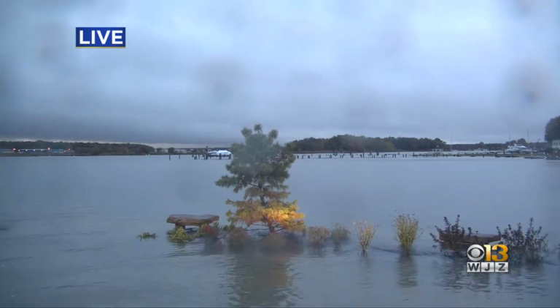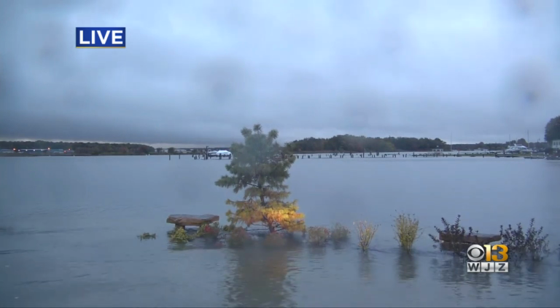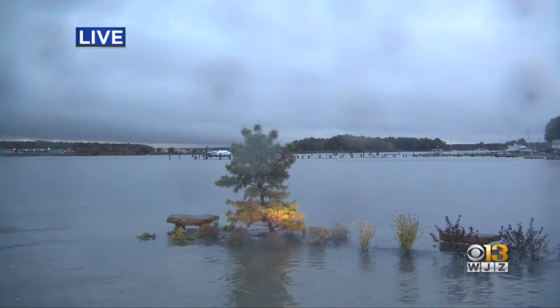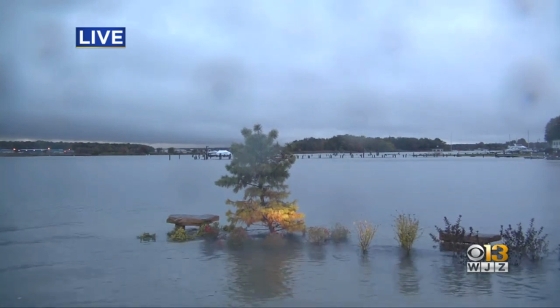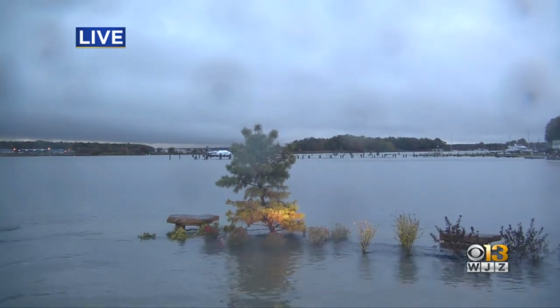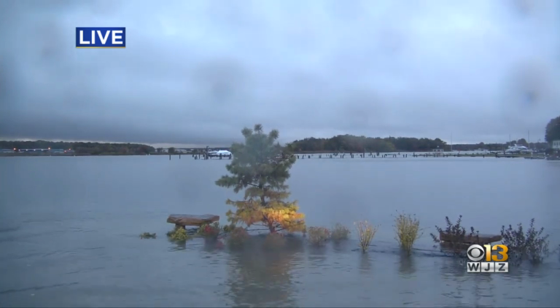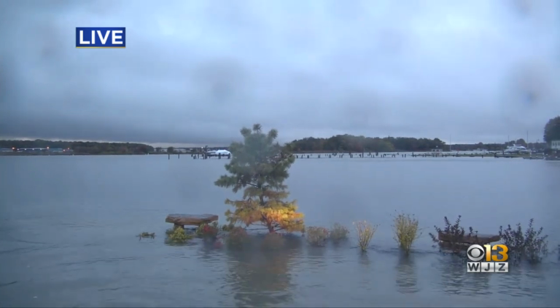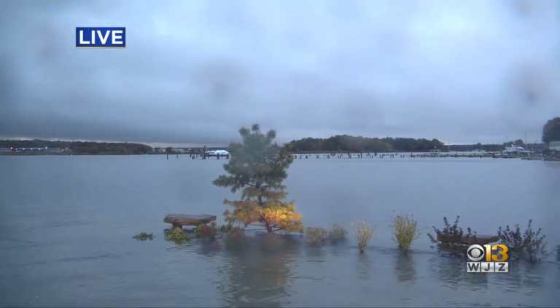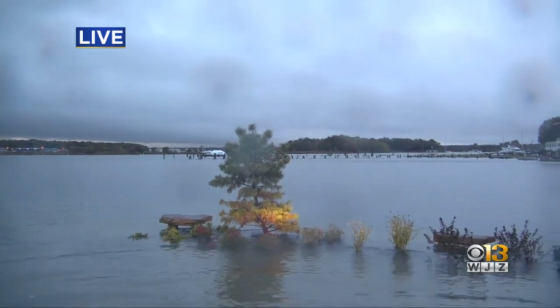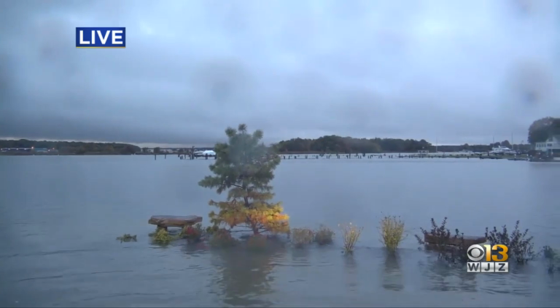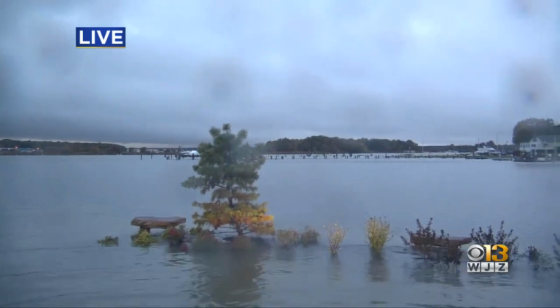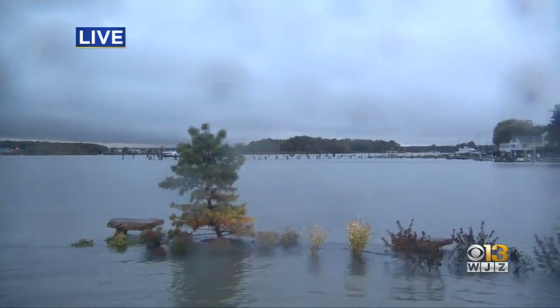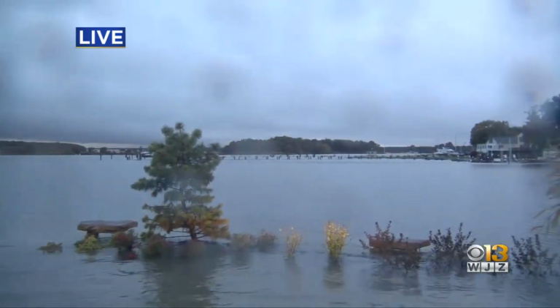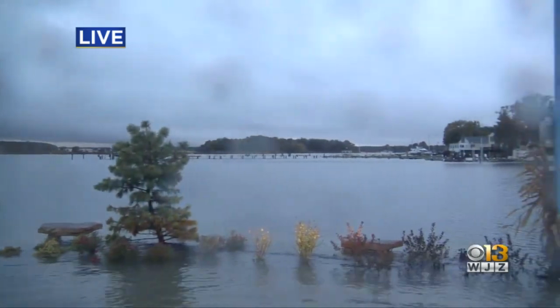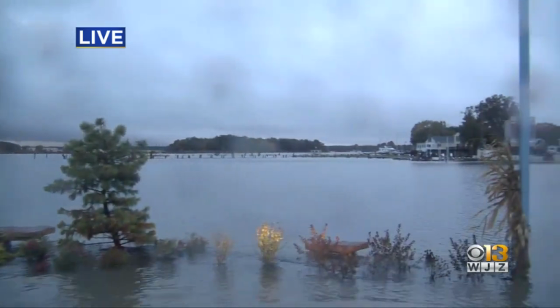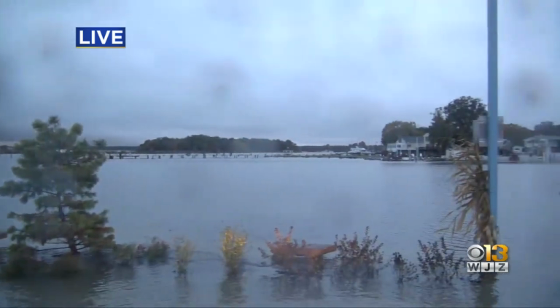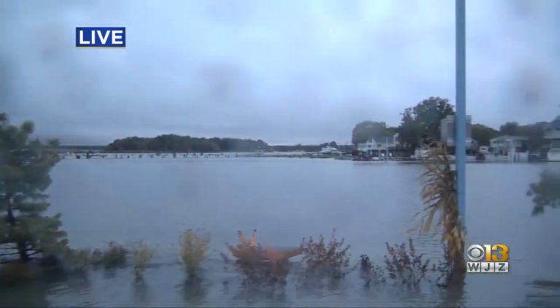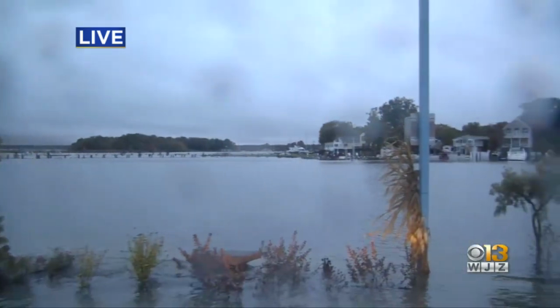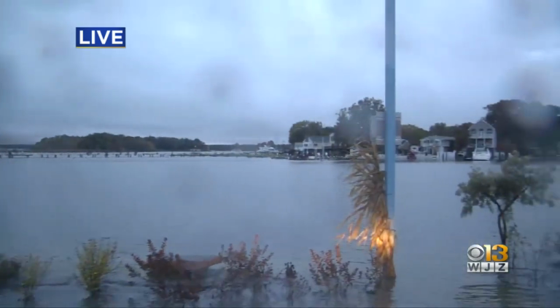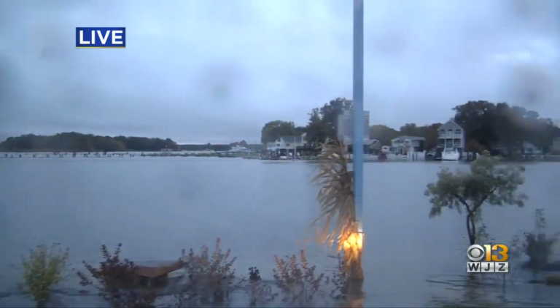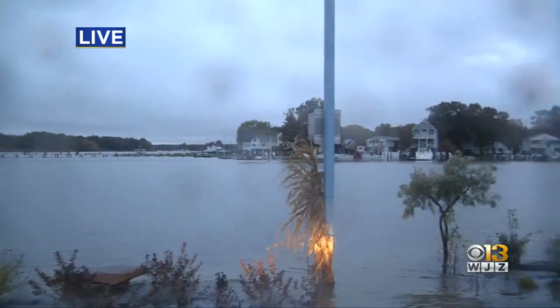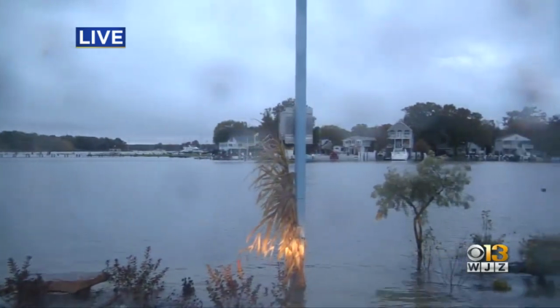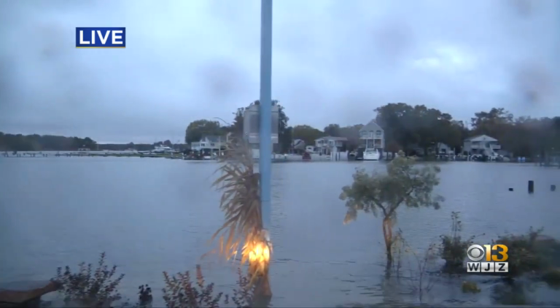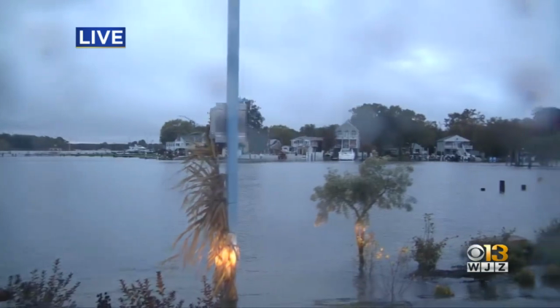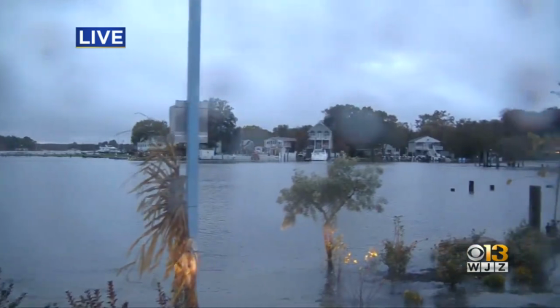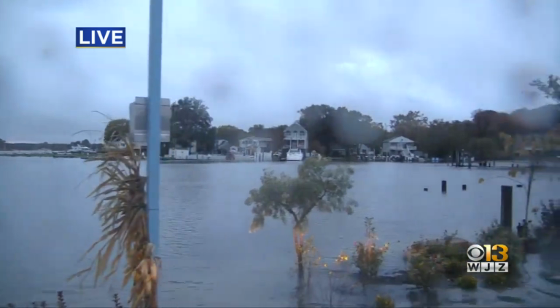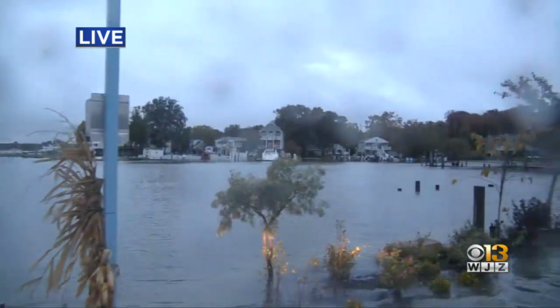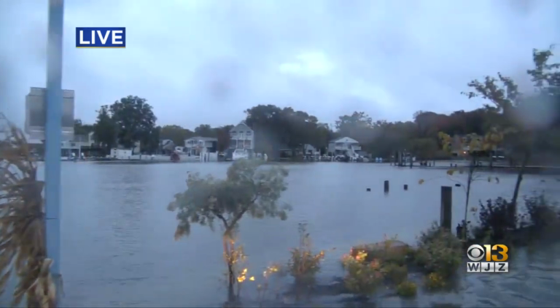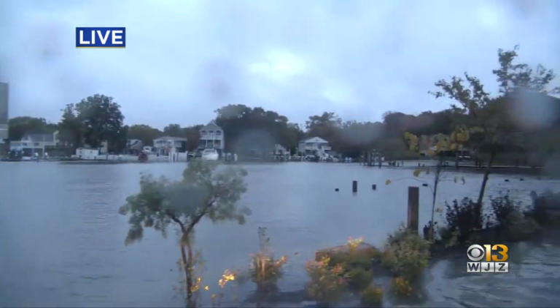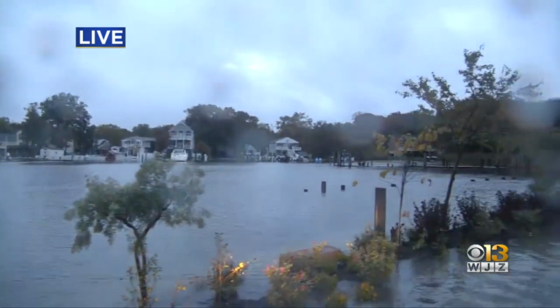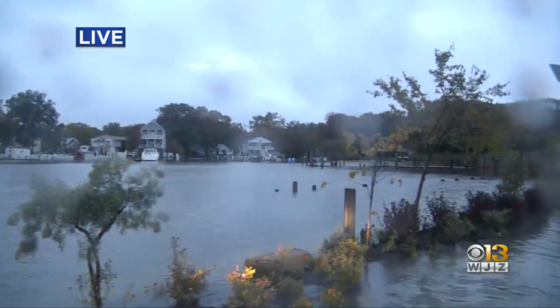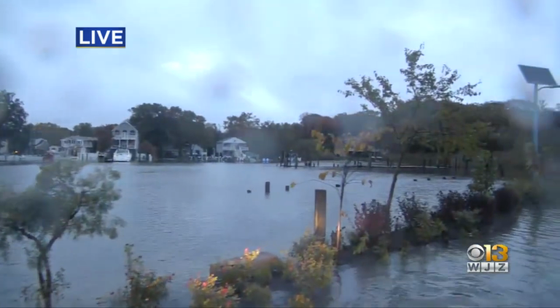654 customers are affected with power outages near Bowley's quarters. If you see anything in your neck of the woods, be sure to tag us on Twitter at MaxMcGeeTV and on WJZ.com.